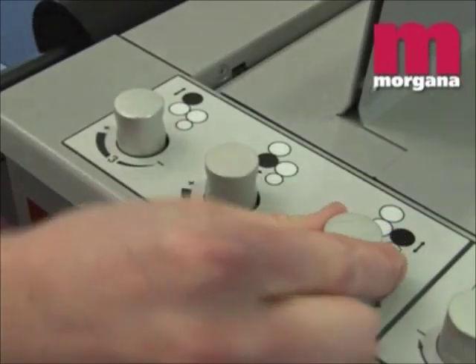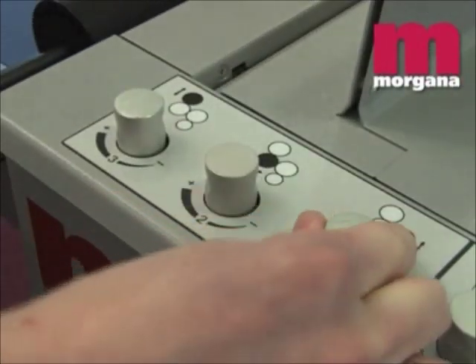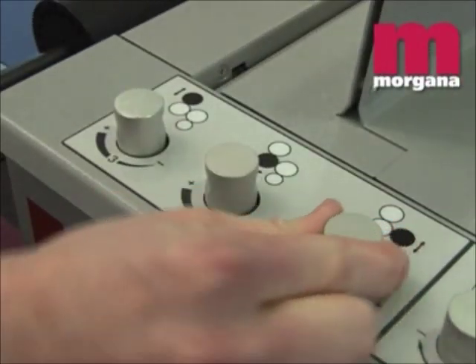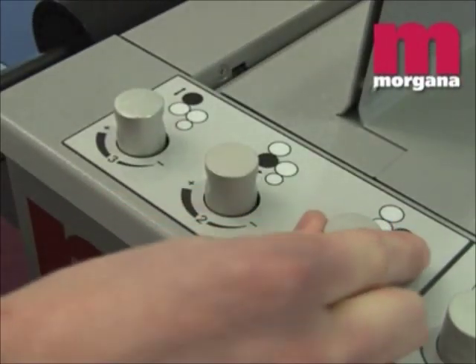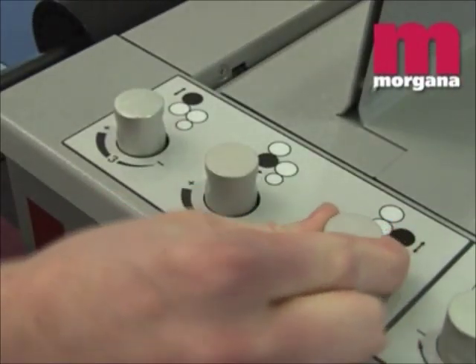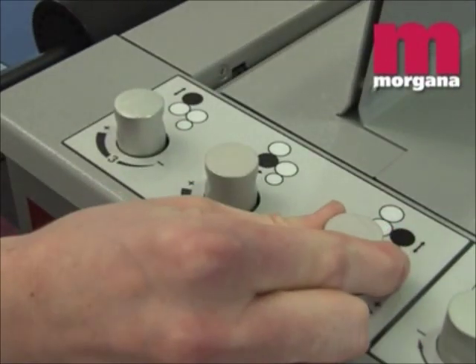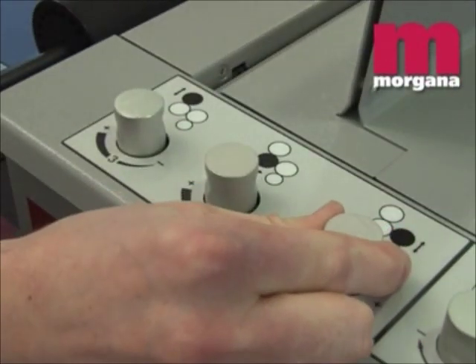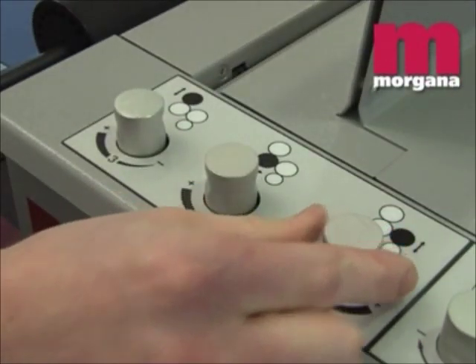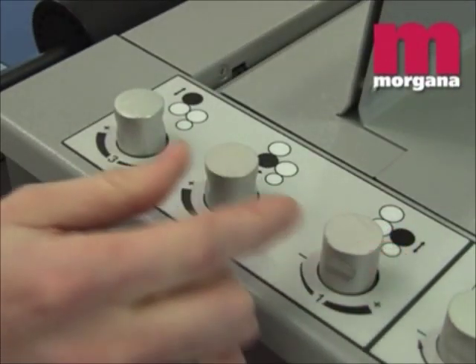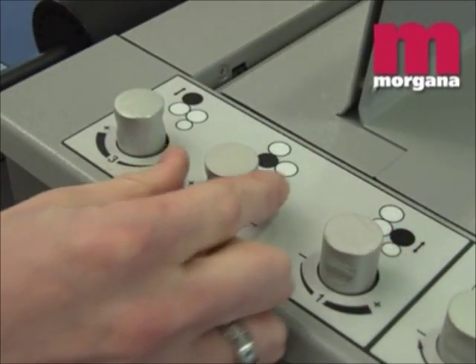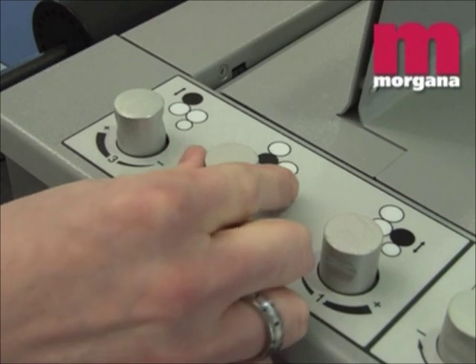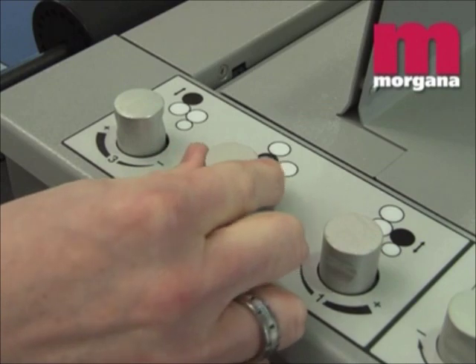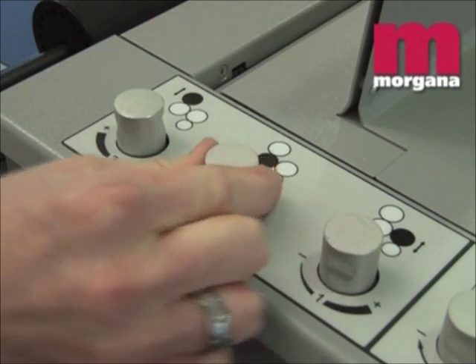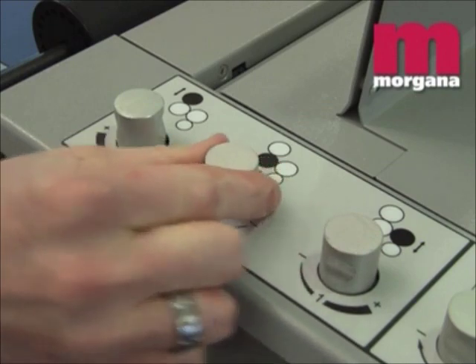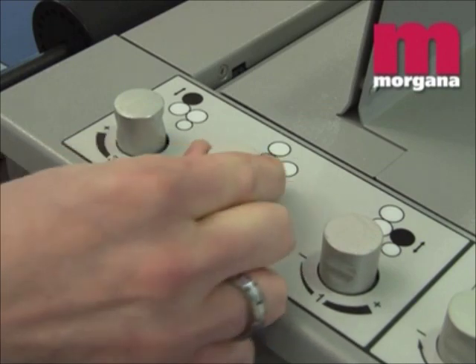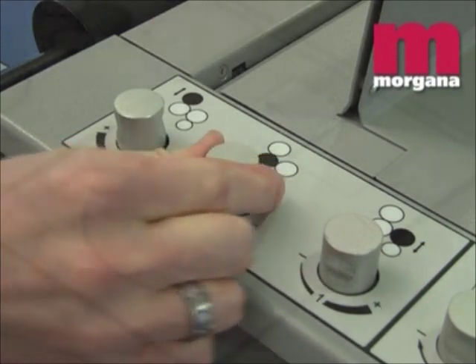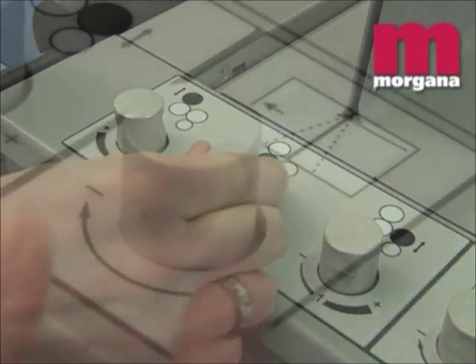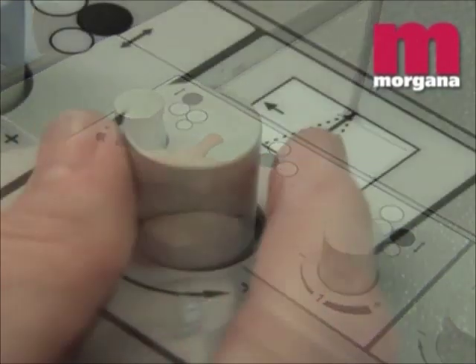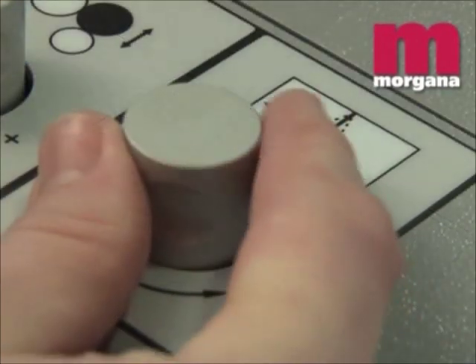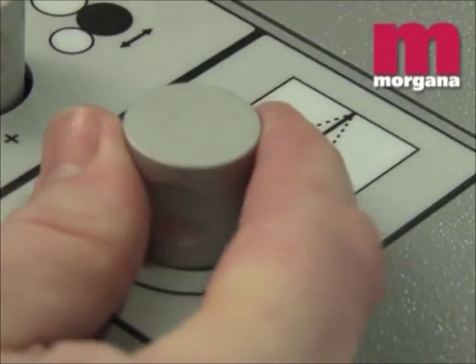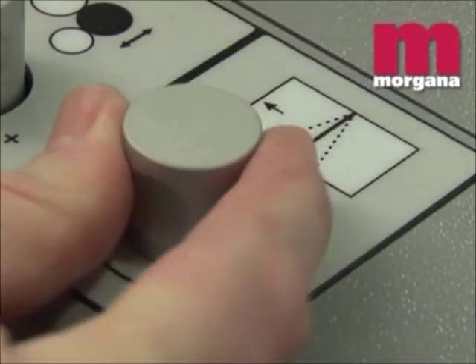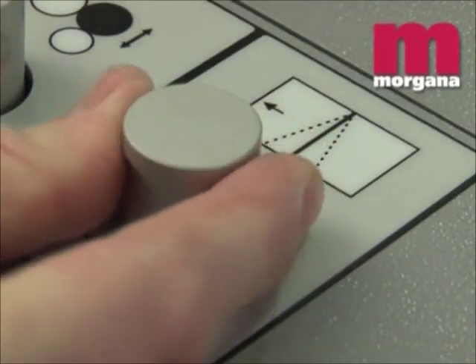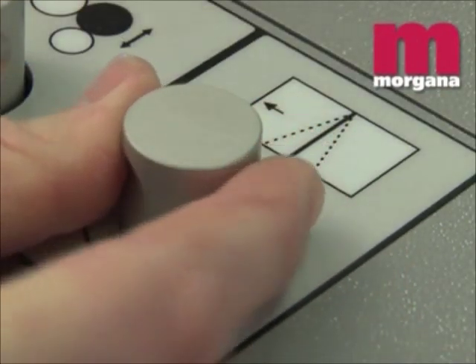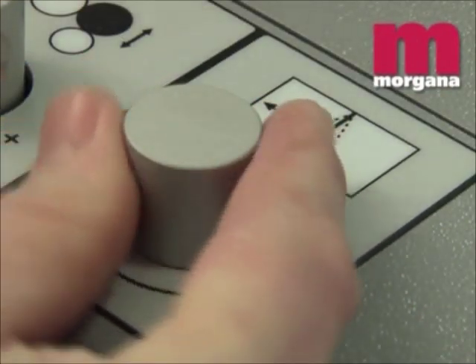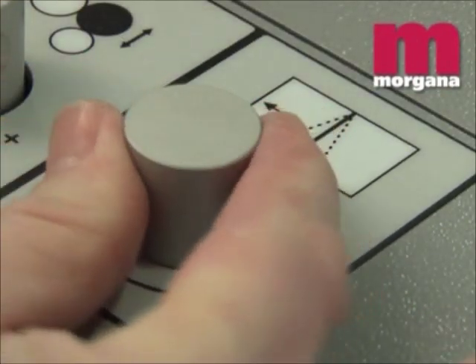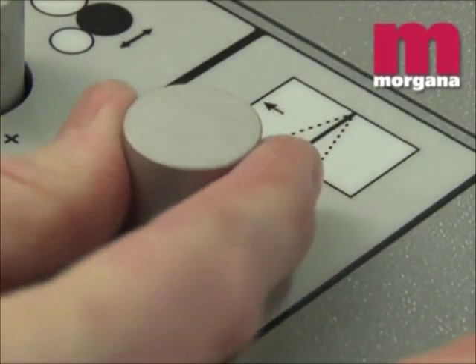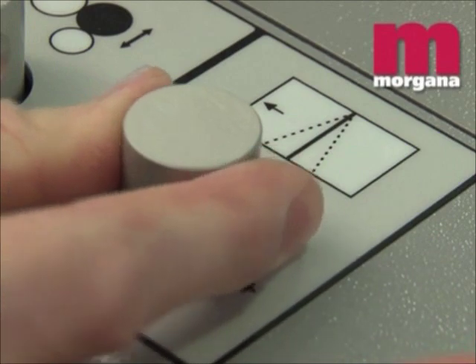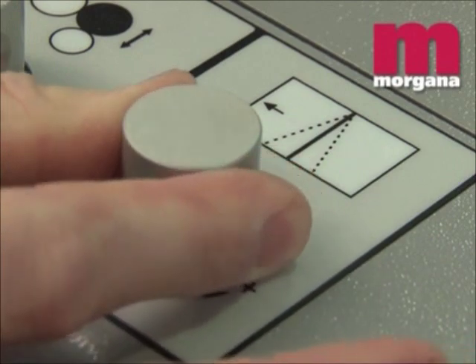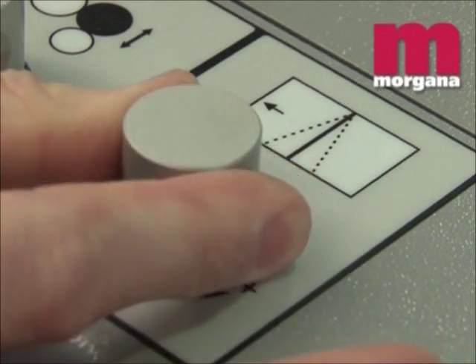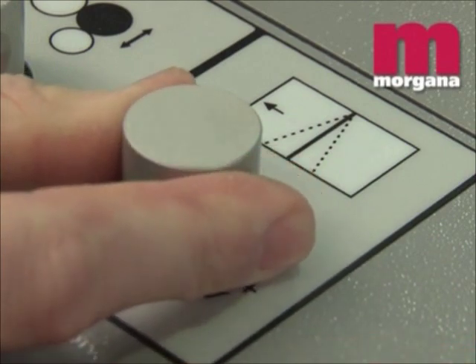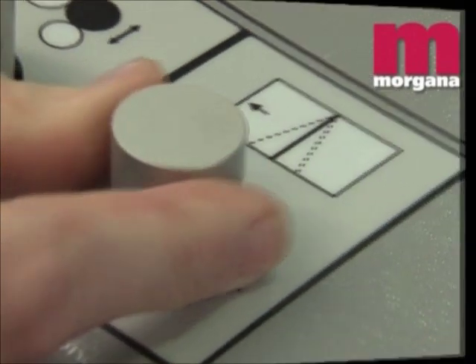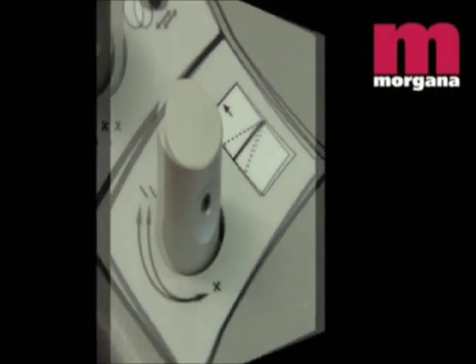A wide range of stocks can be handled with simple adjustments of roller pressures. A crease skew adjustment dial can compensate for slightly non-square sheets.